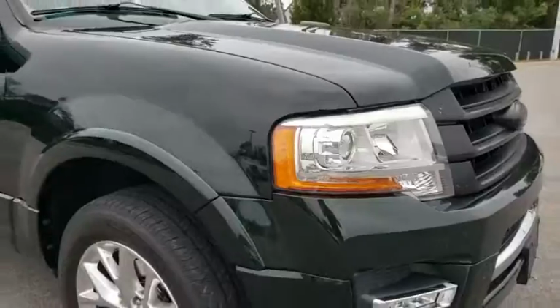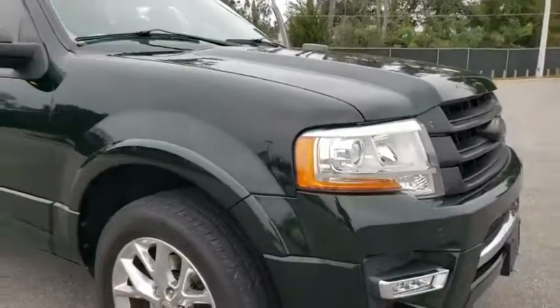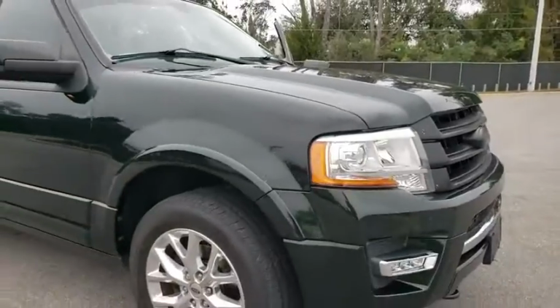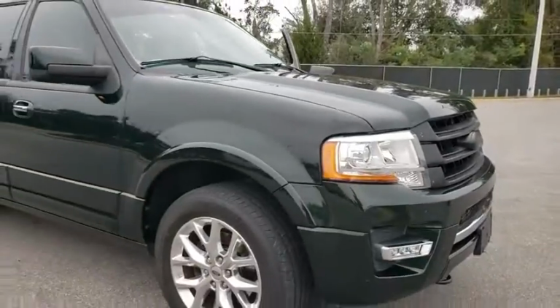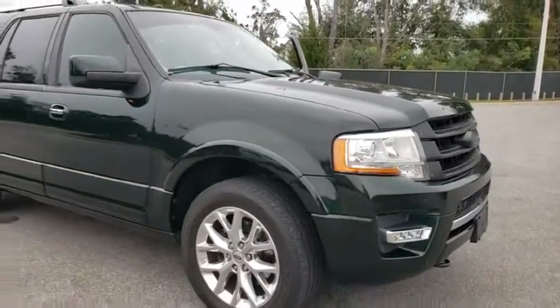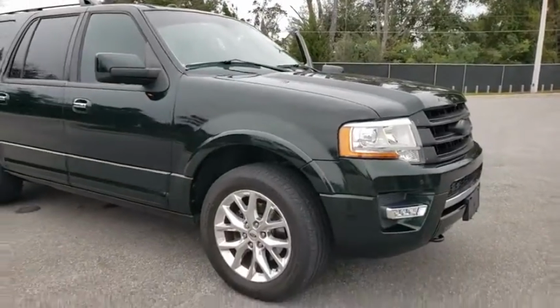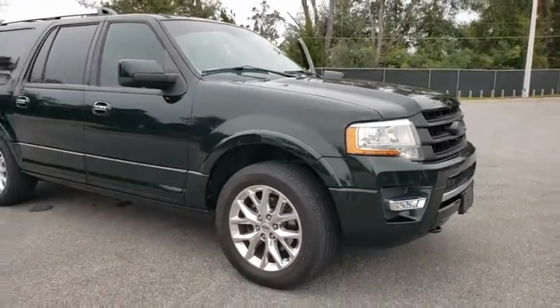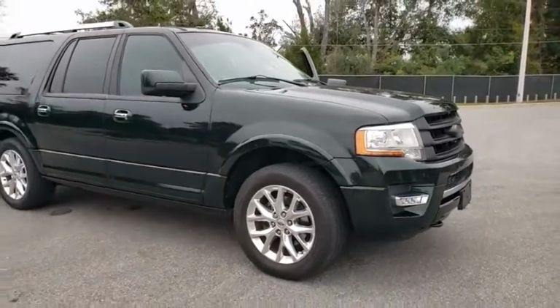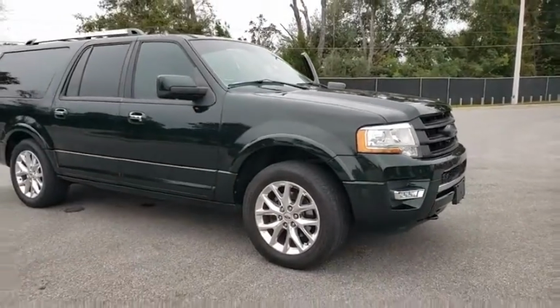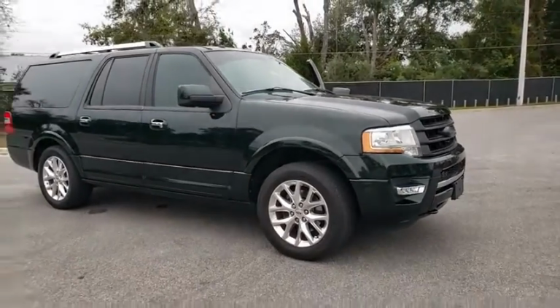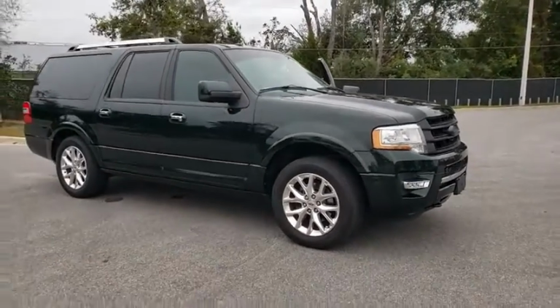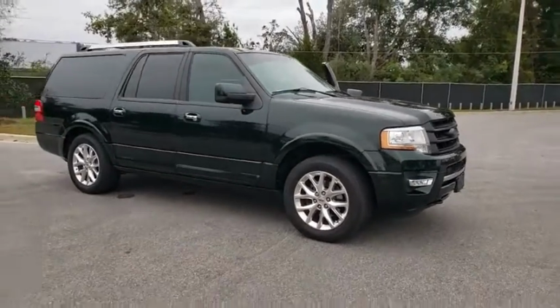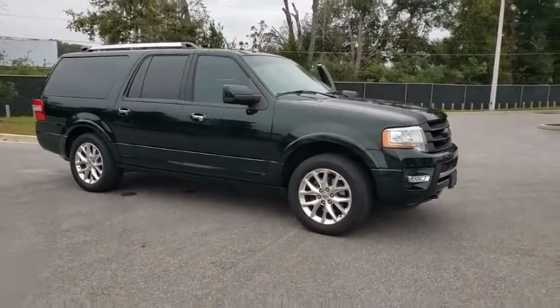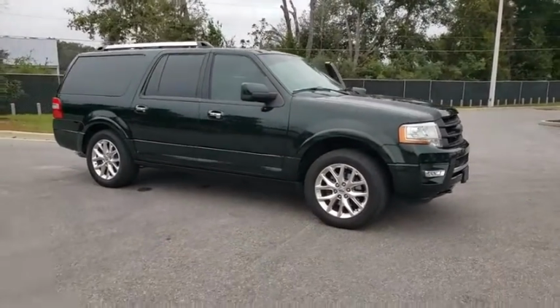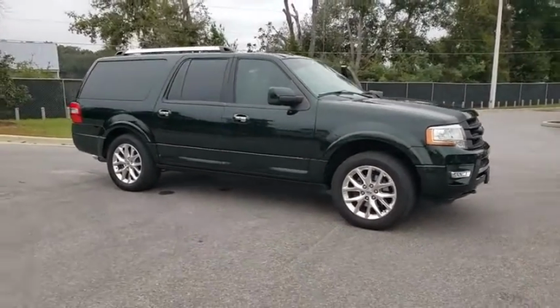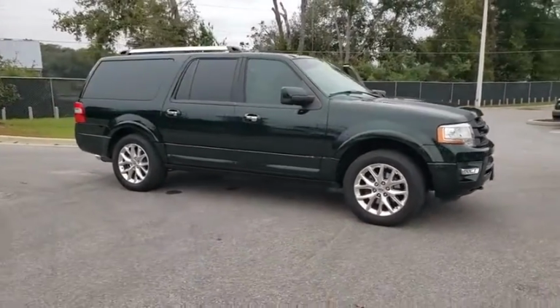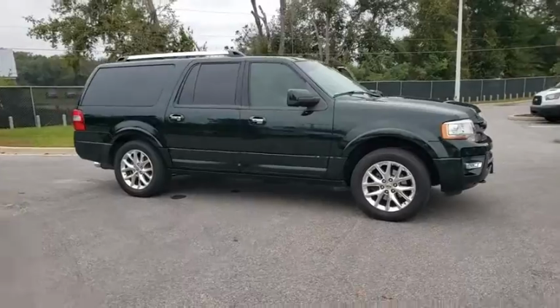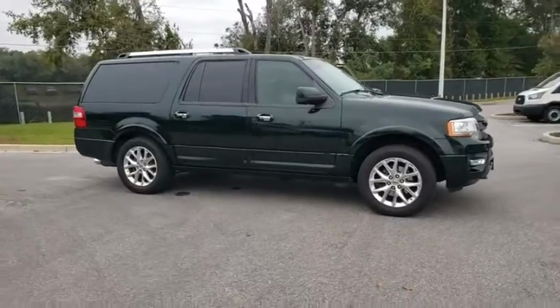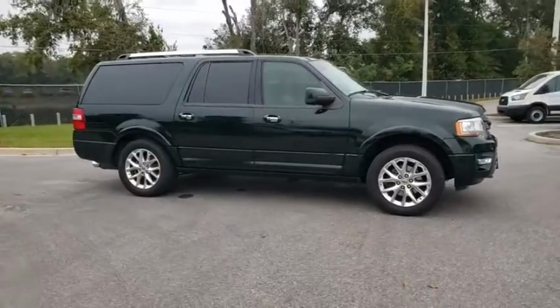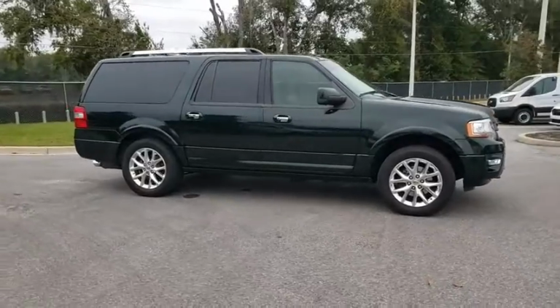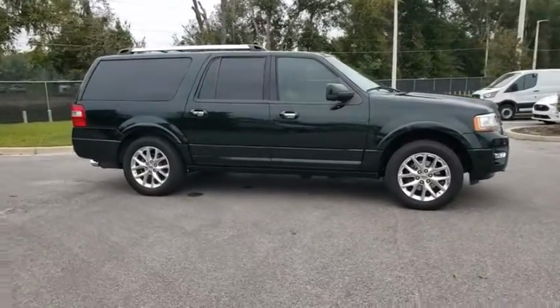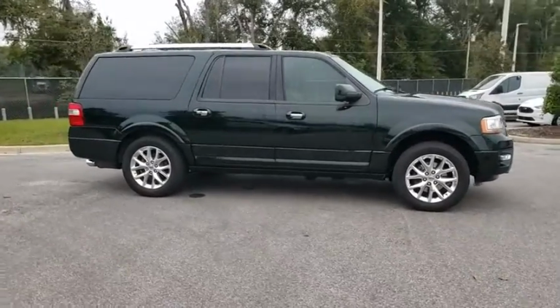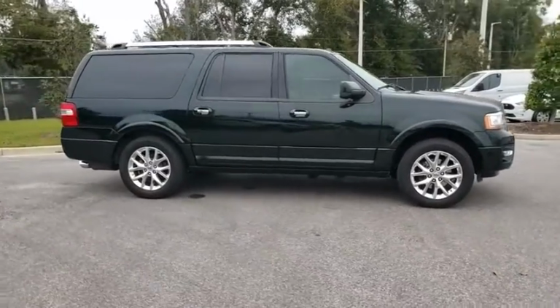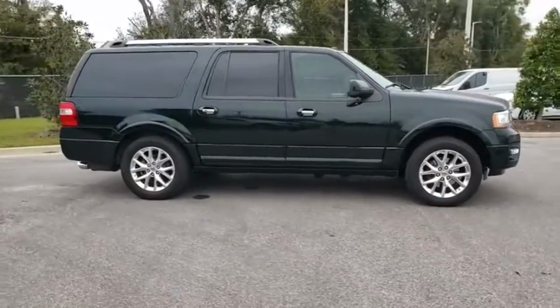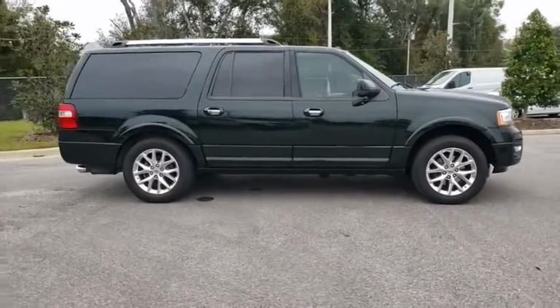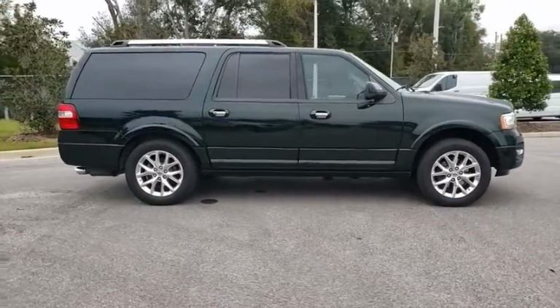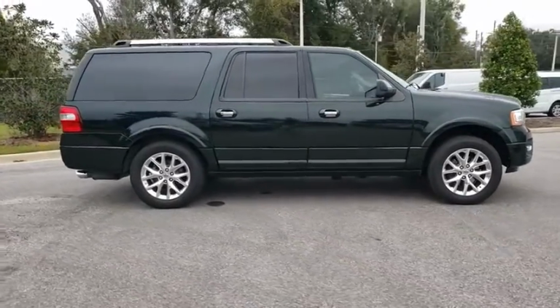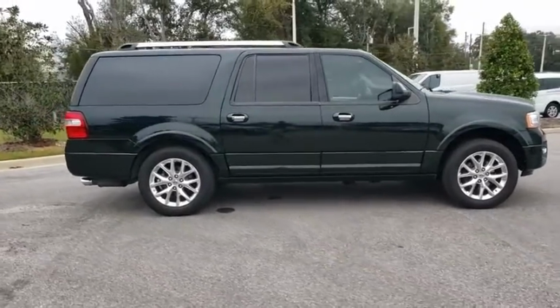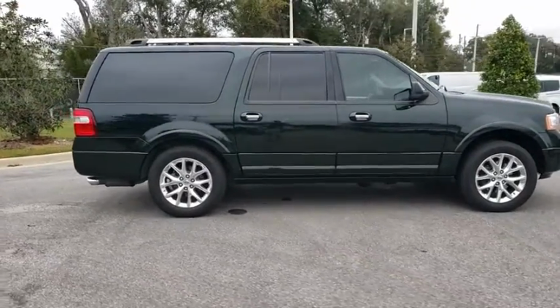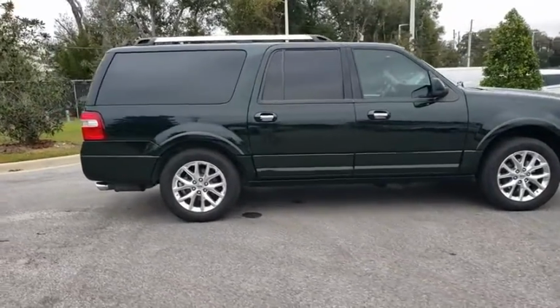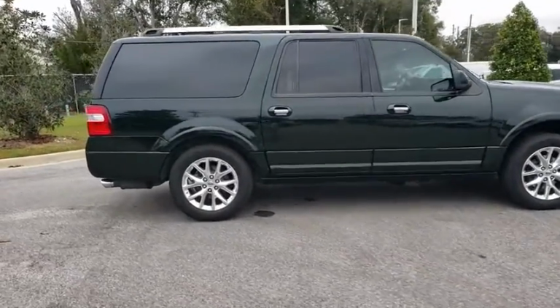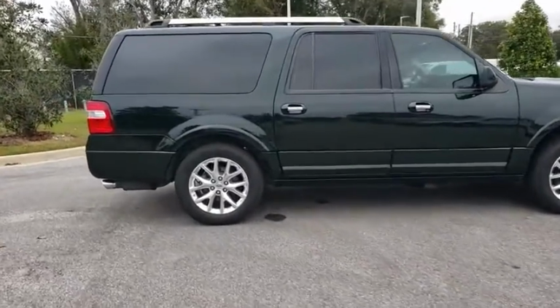Looking for the right vehicle? Check out the 2015 Ford Expedition EL. This is the largest SUV in the Ford lineup with seating capabilities of up to nine people.